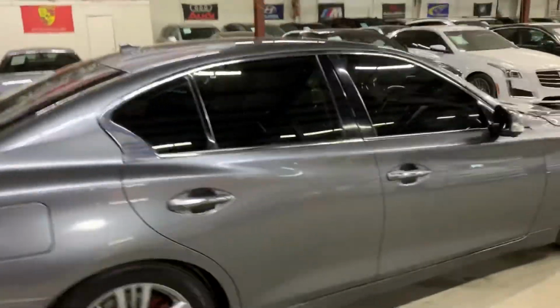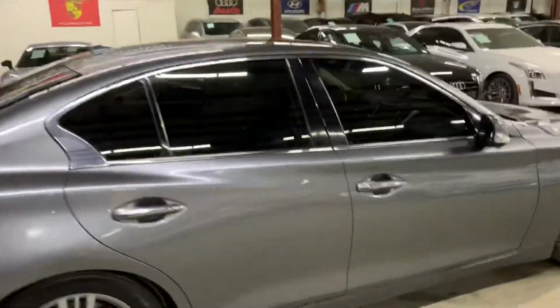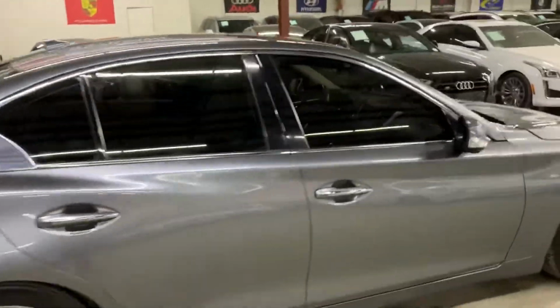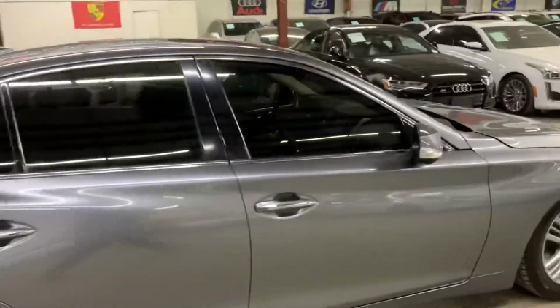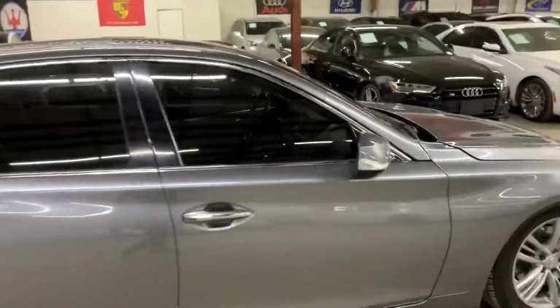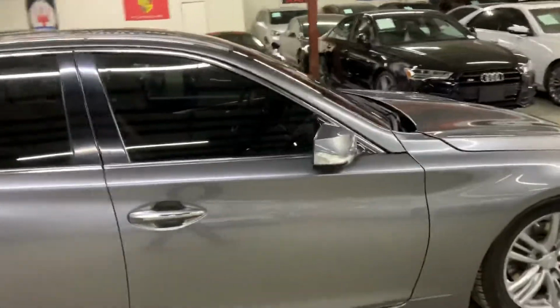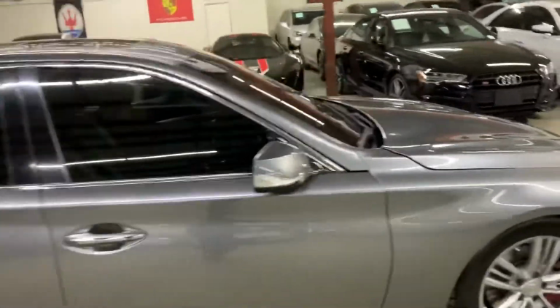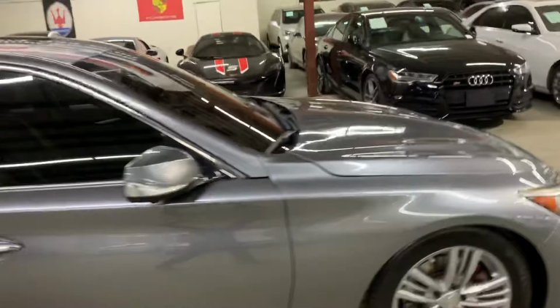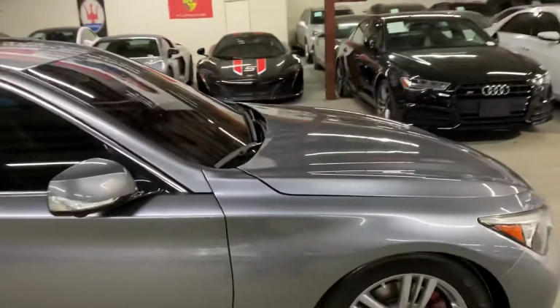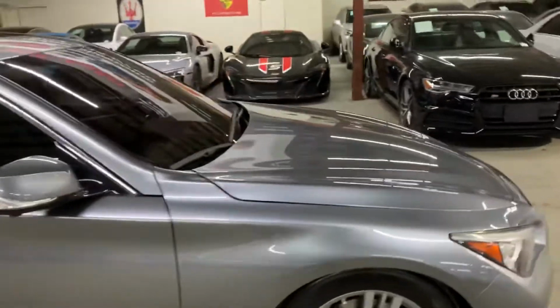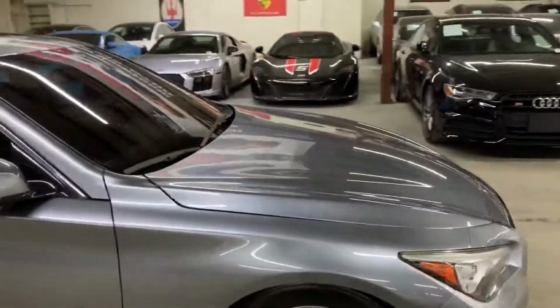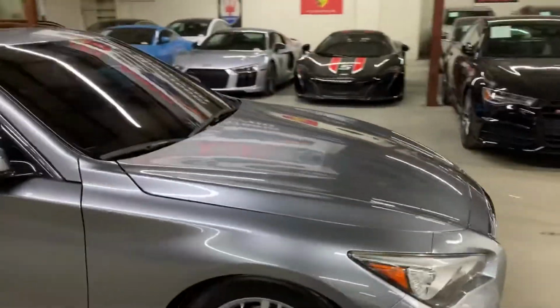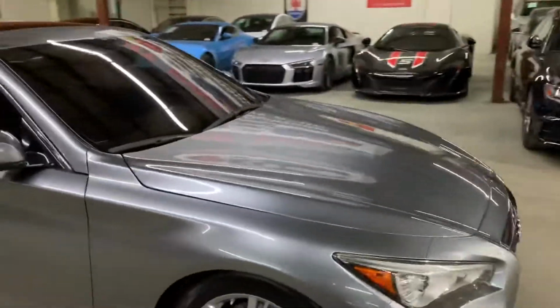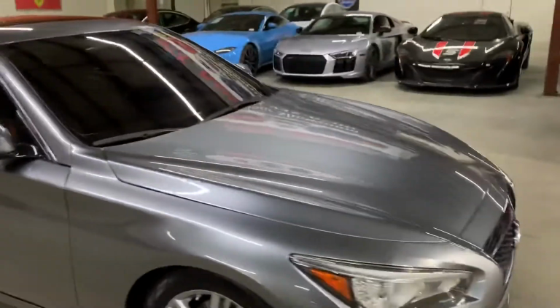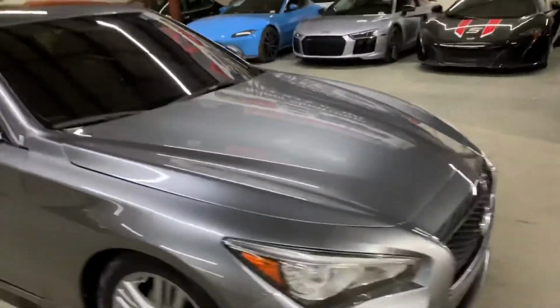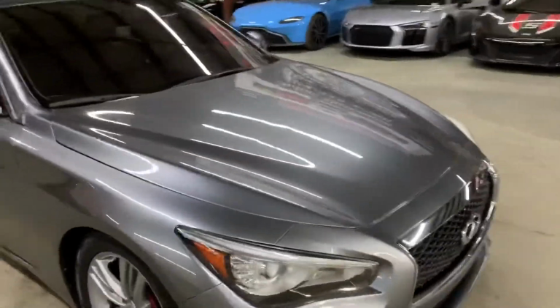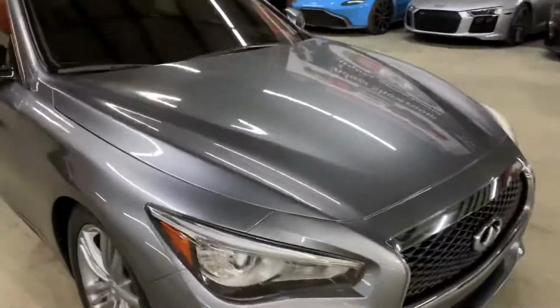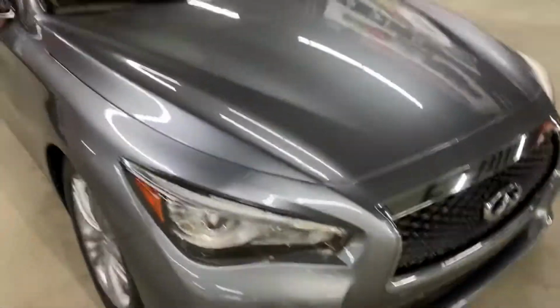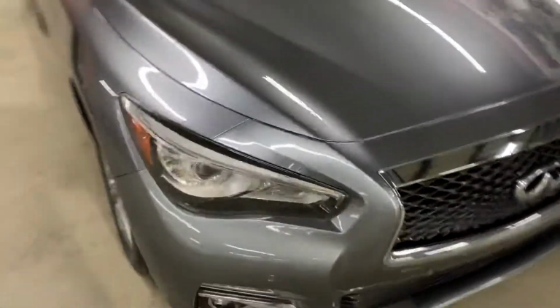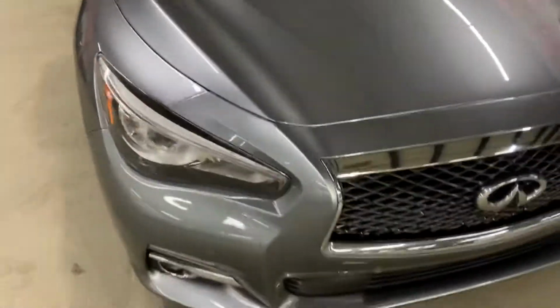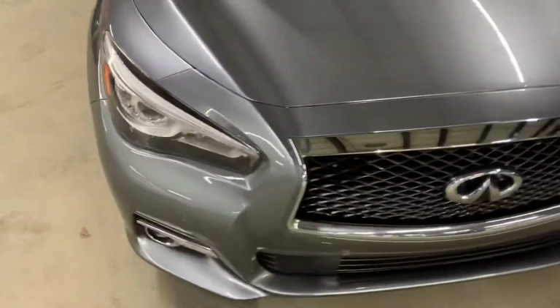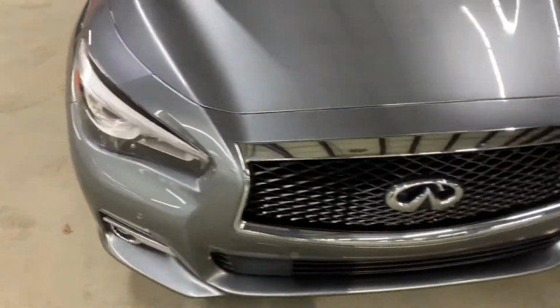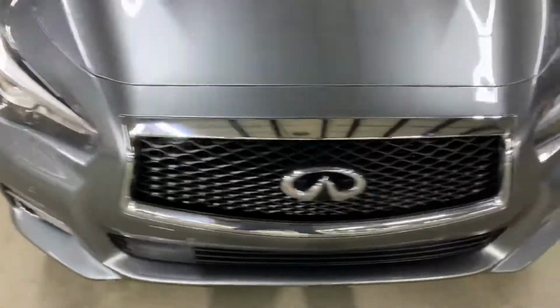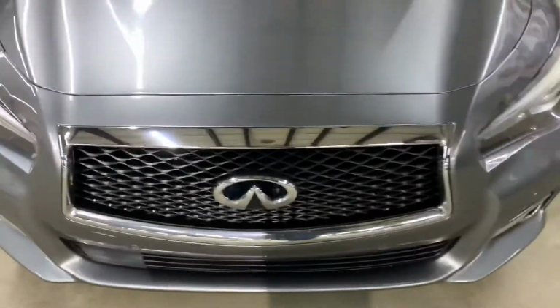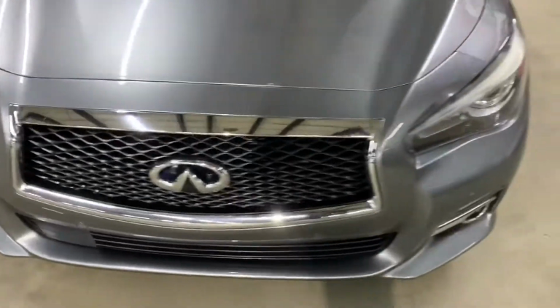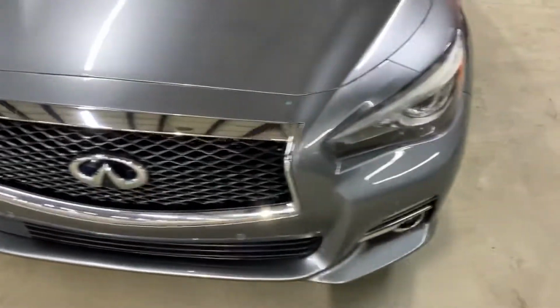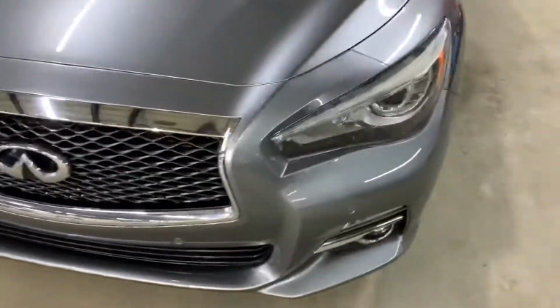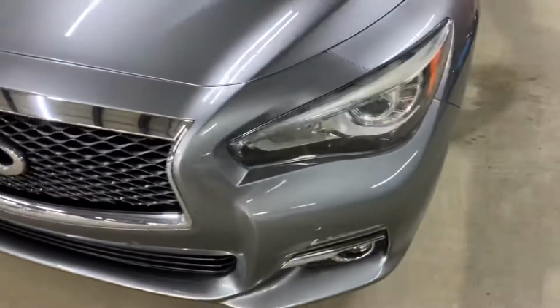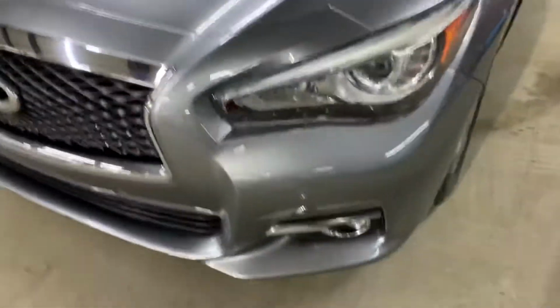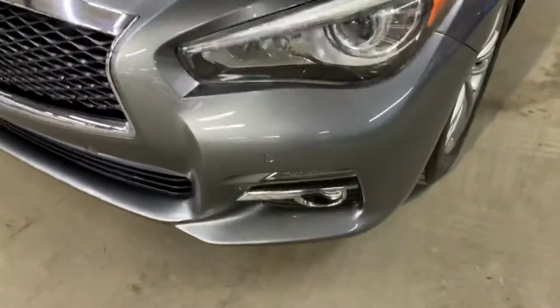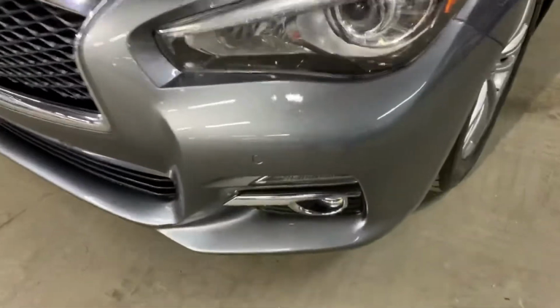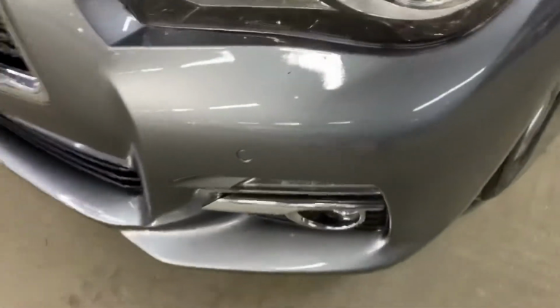We just got this one, as you can see. Really well kept. Now I'll show you the front — you have your front sensors.